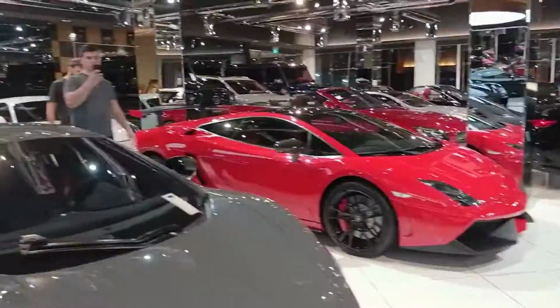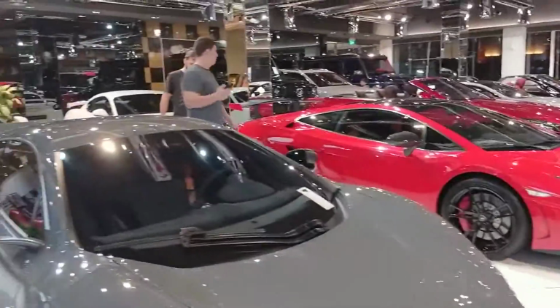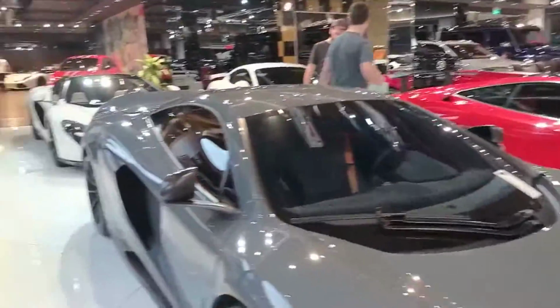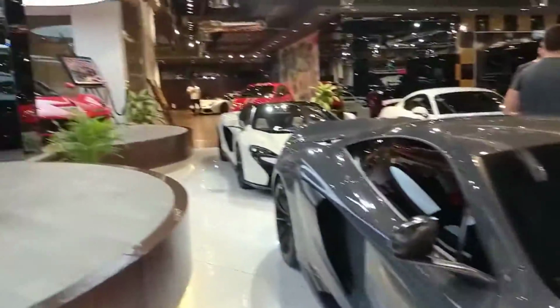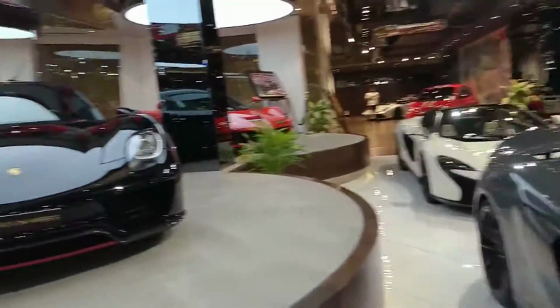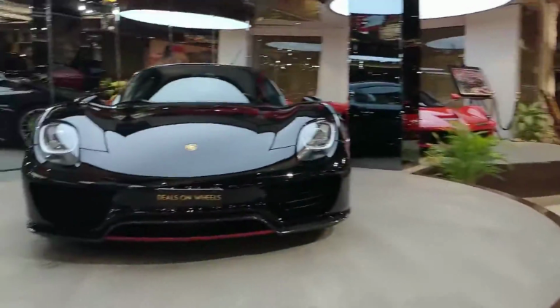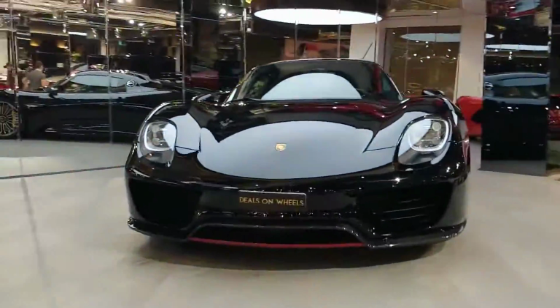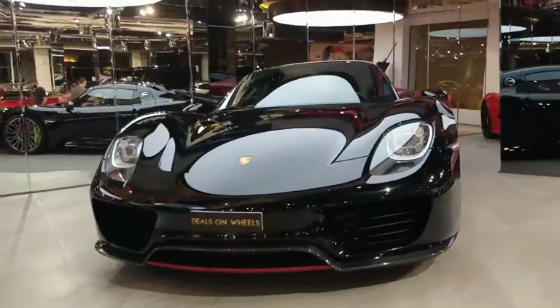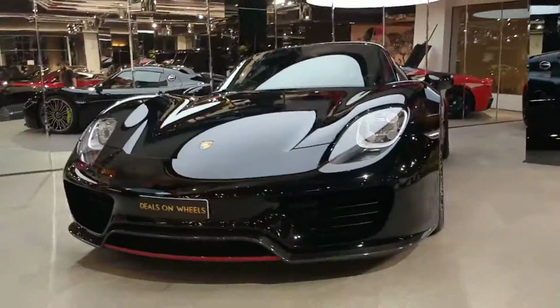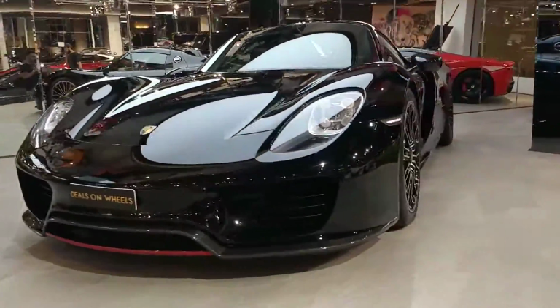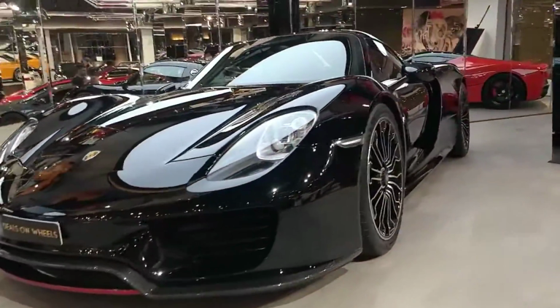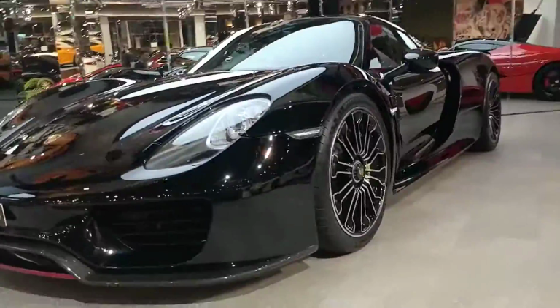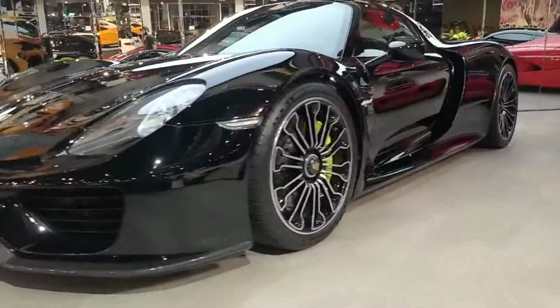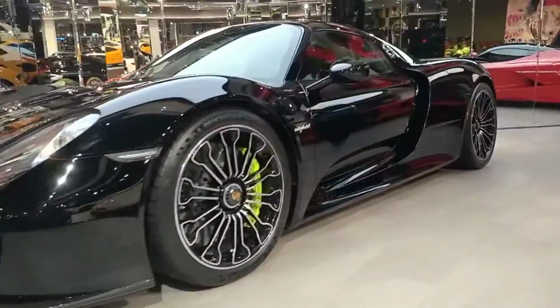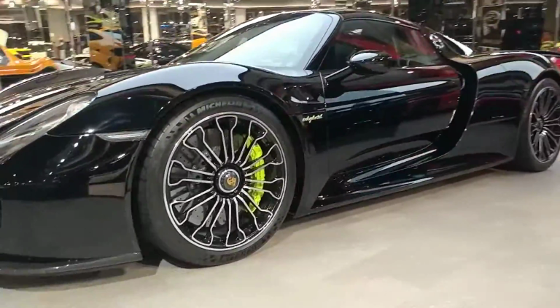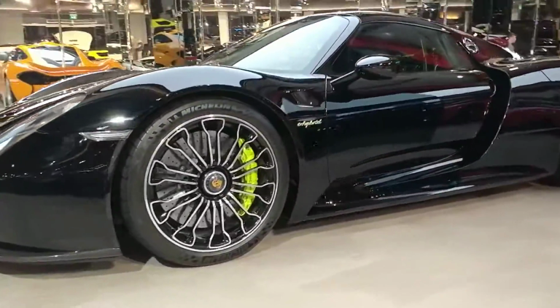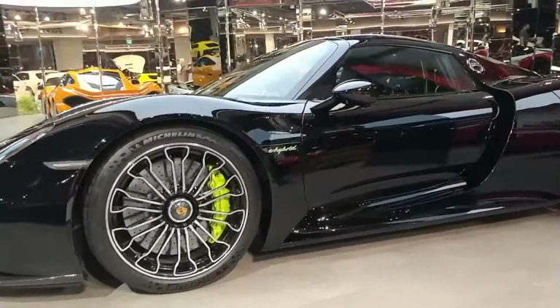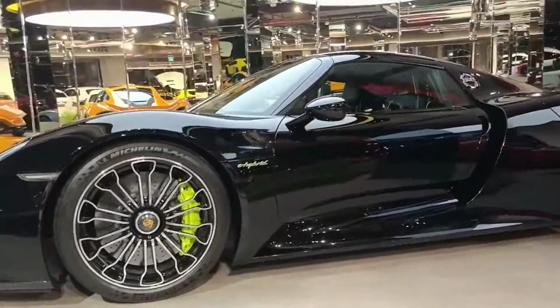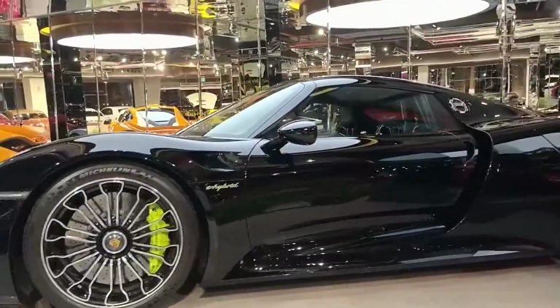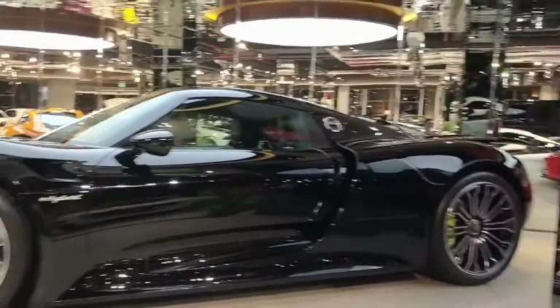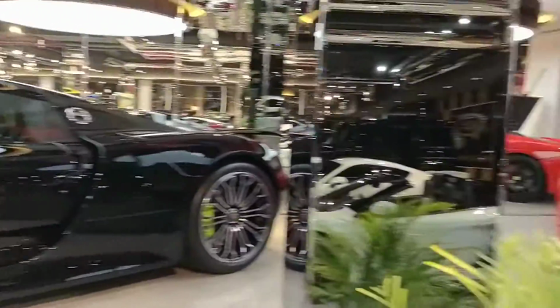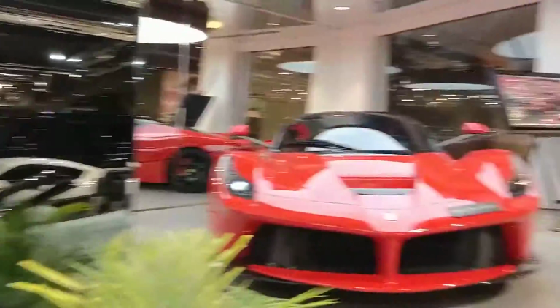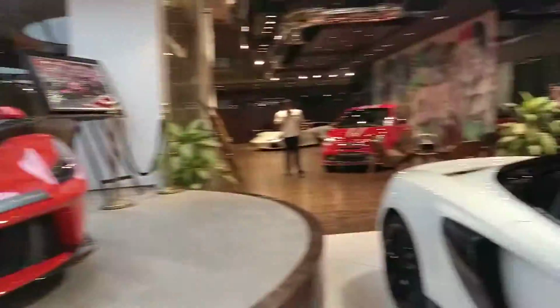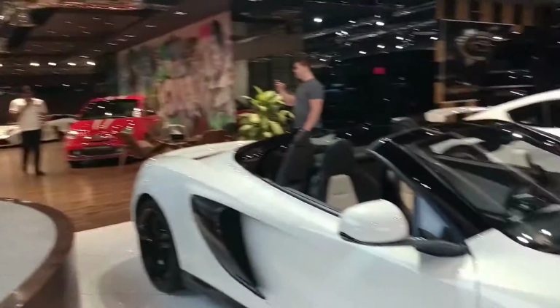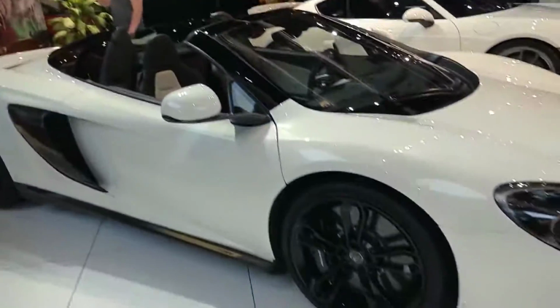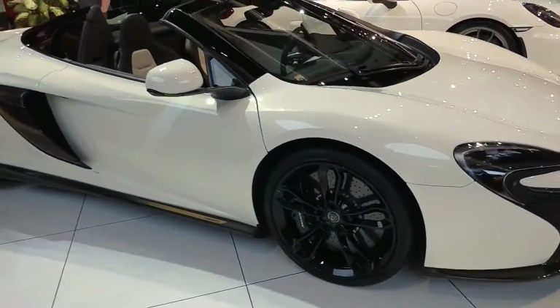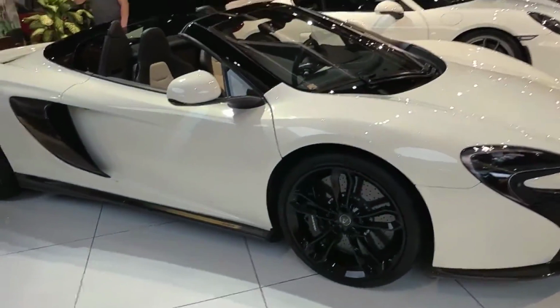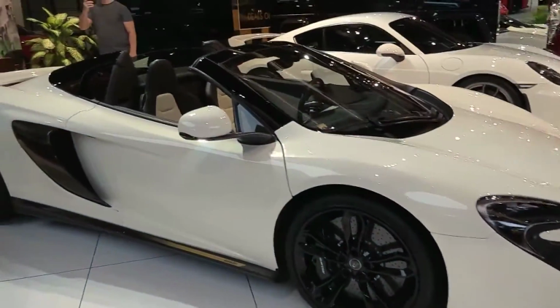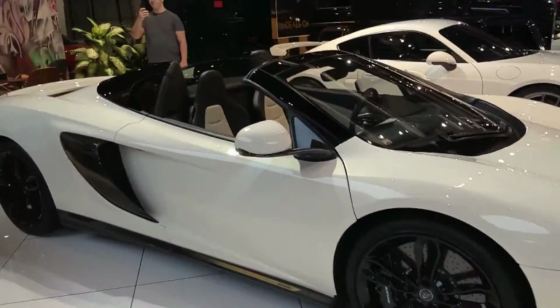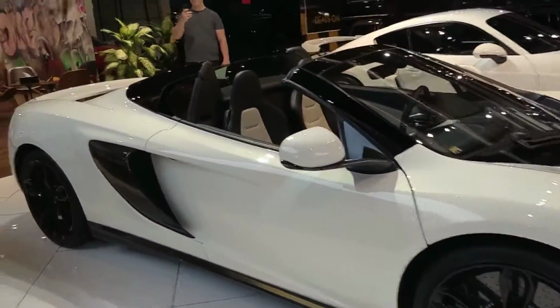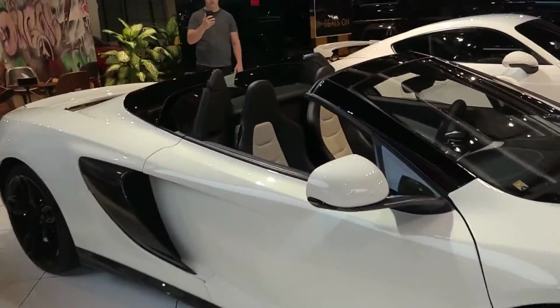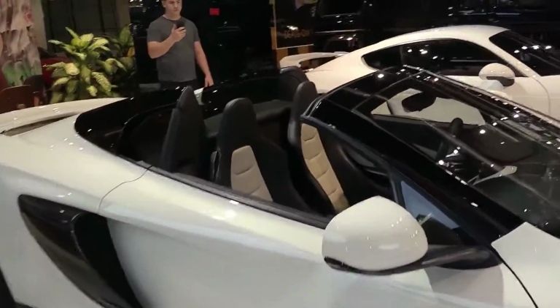We have the 918 Spyder here. Look what we have here — a white McLaren, and the Nissan GT-R I believe.